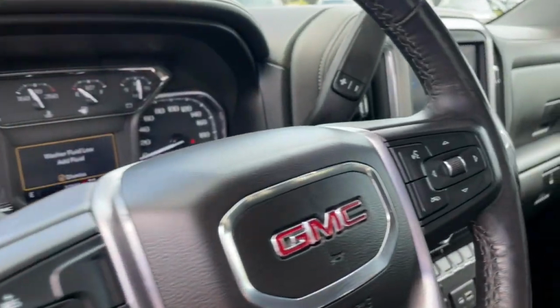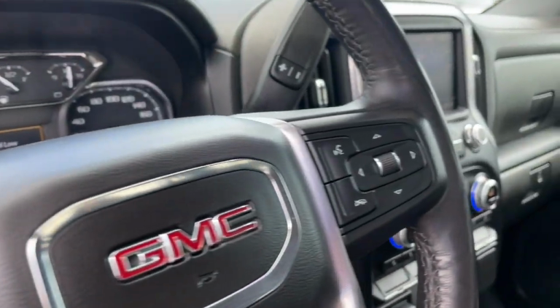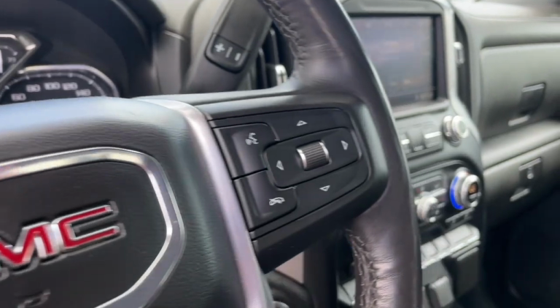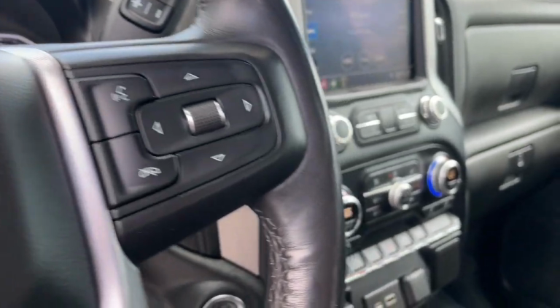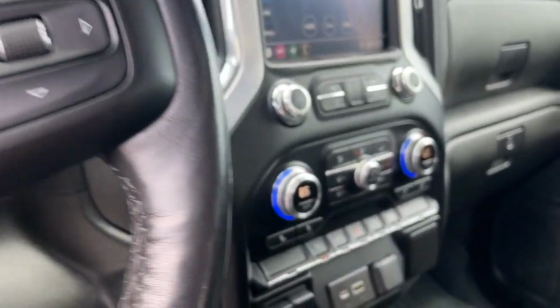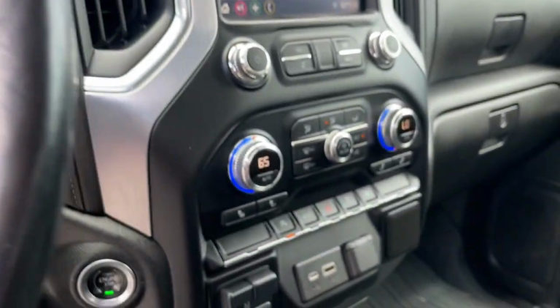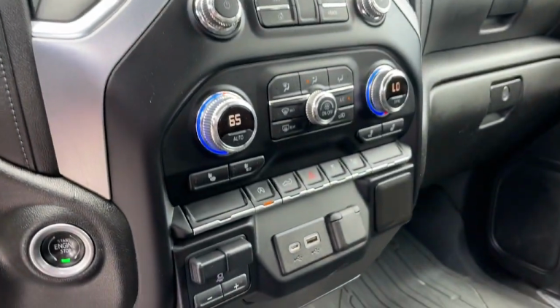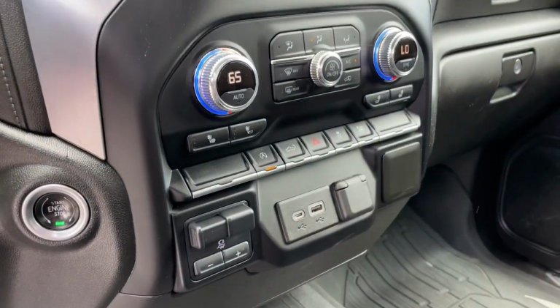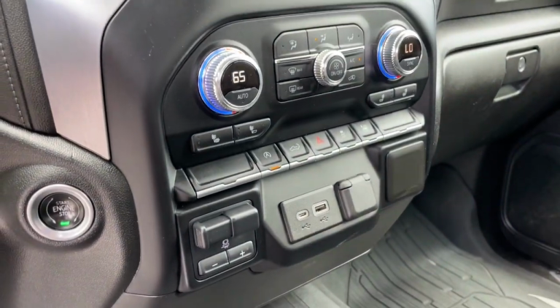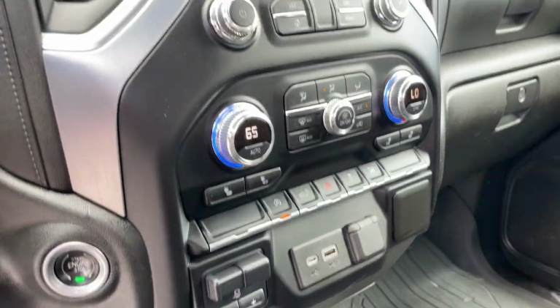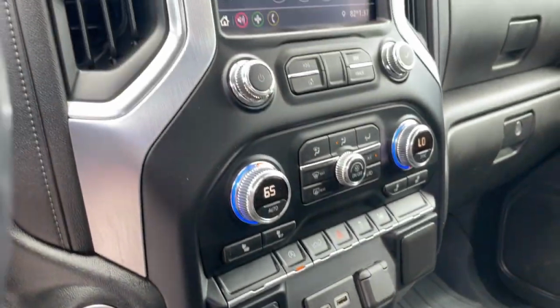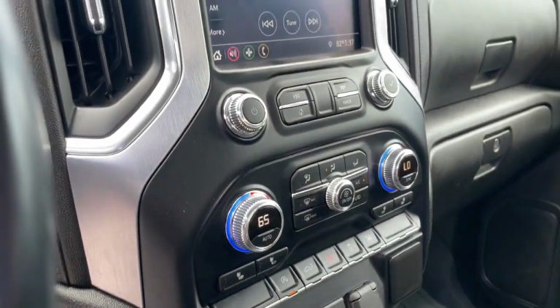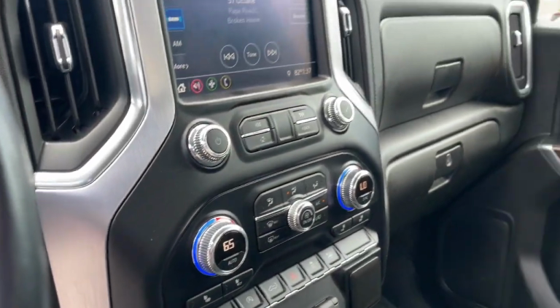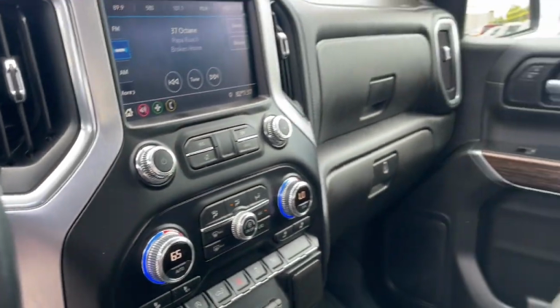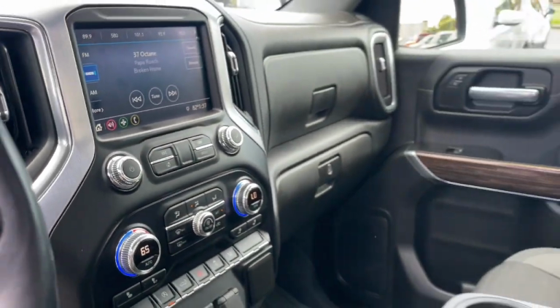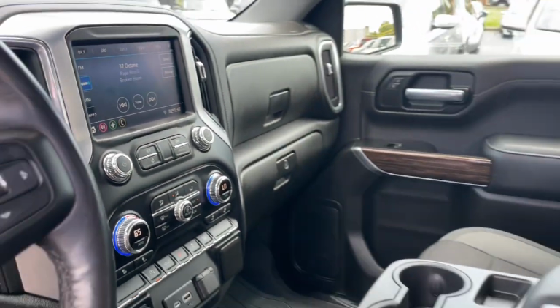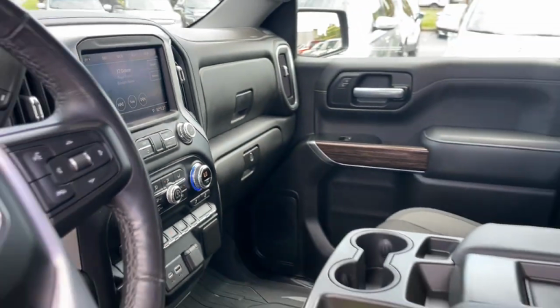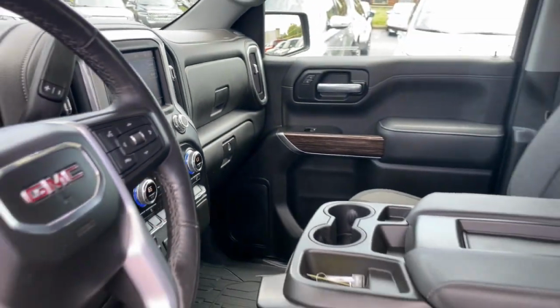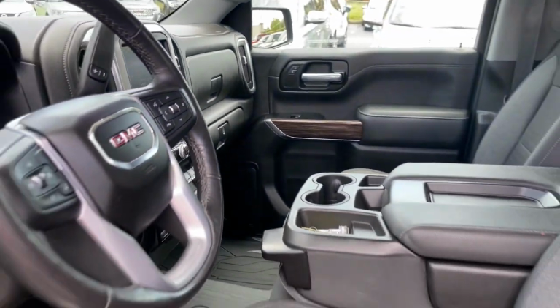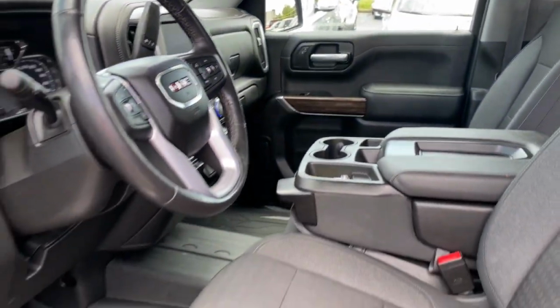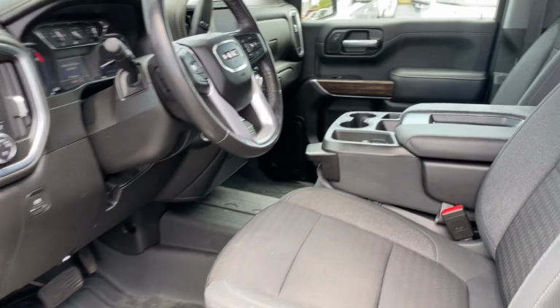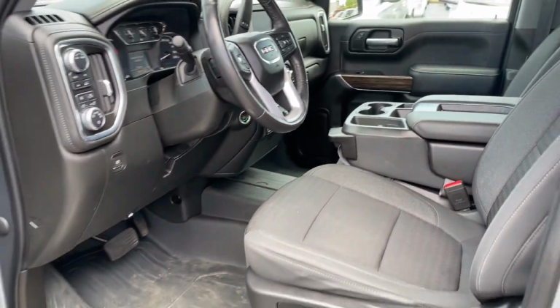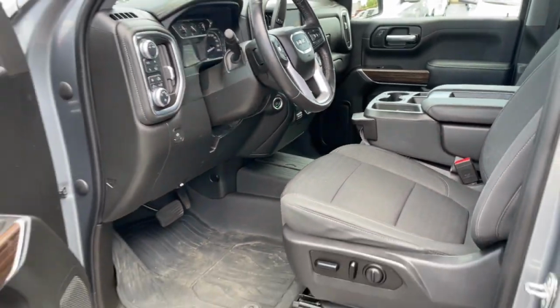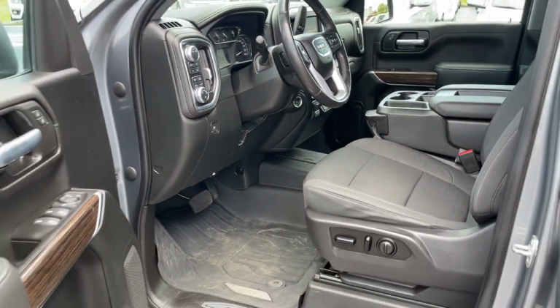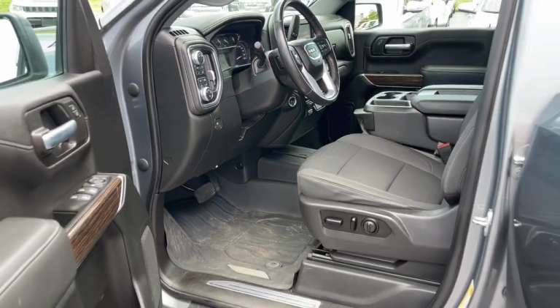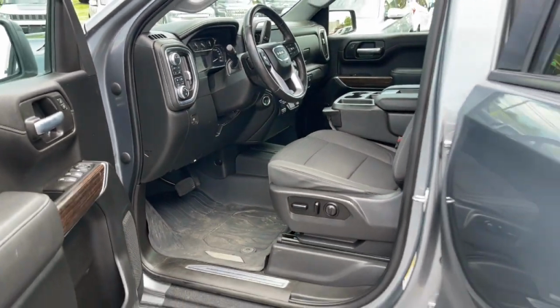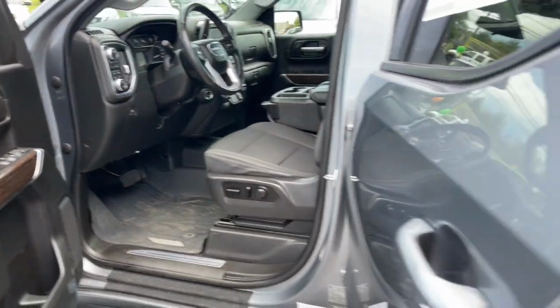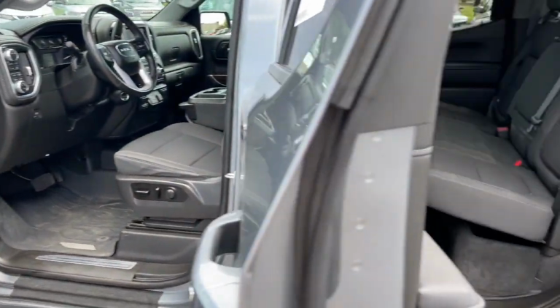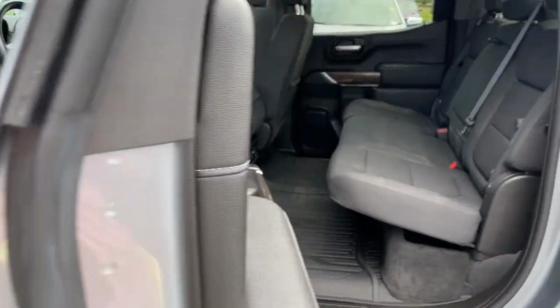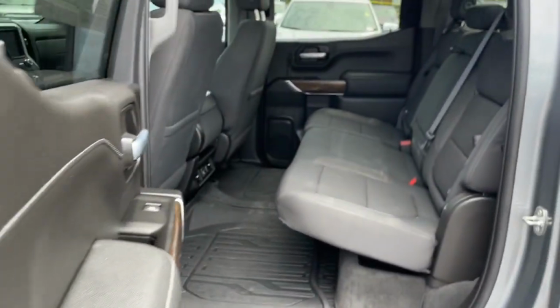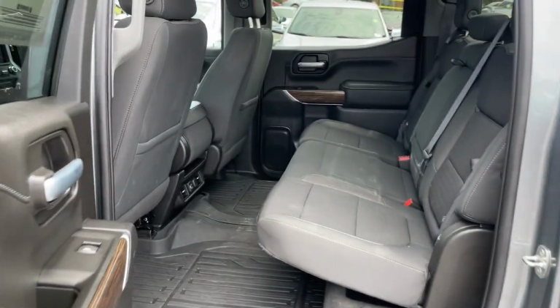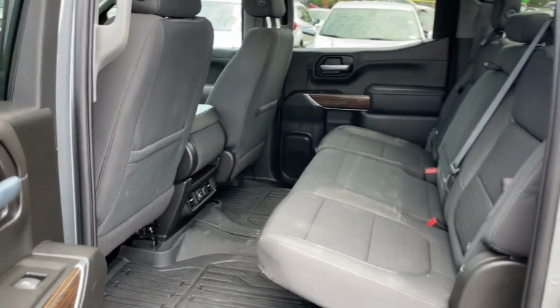Whether you're towing, hauling, or managing the everyday demands of your busy life, you can count on this brawny full-size pickup to get the job done right.